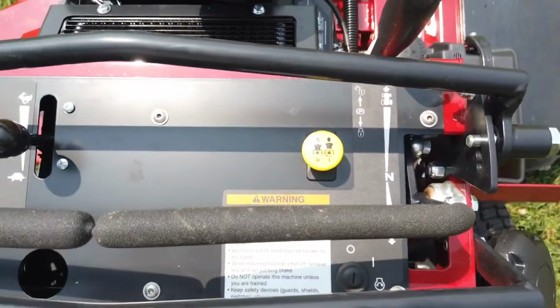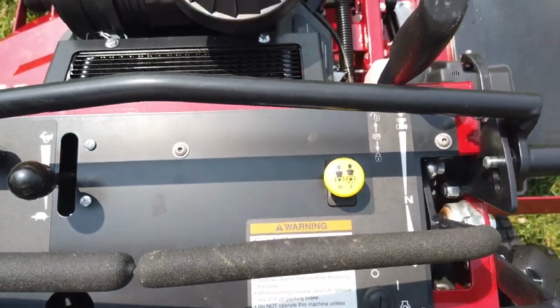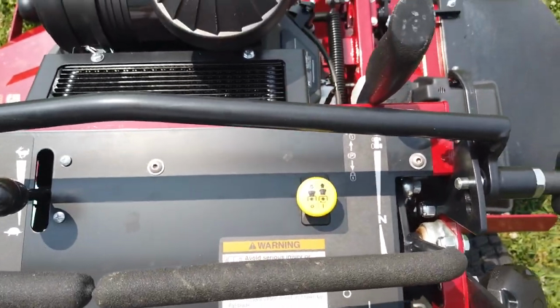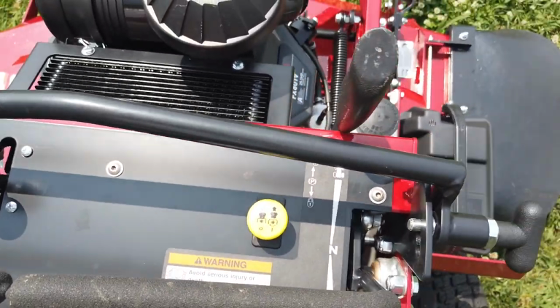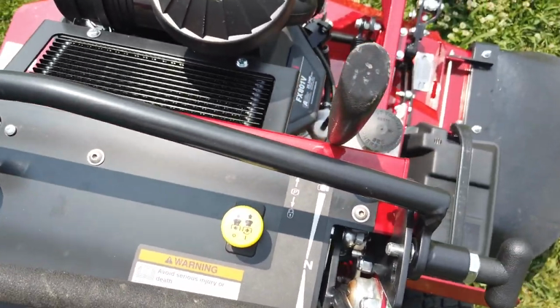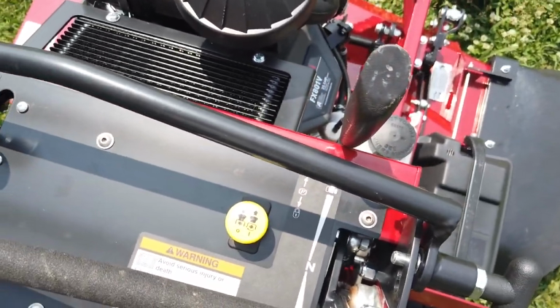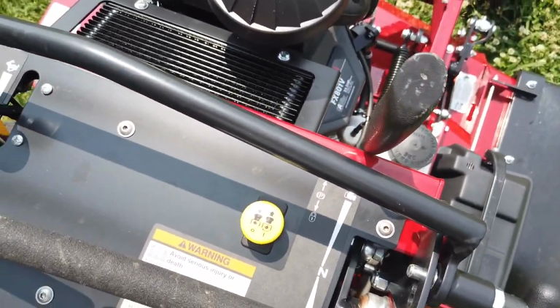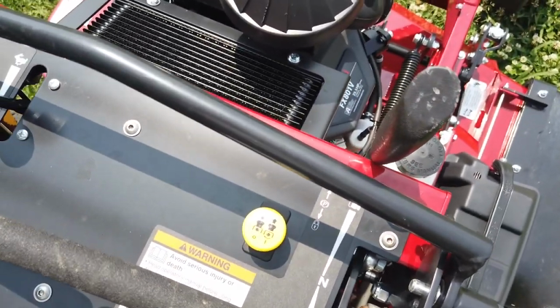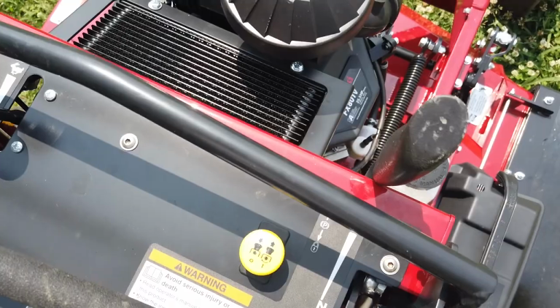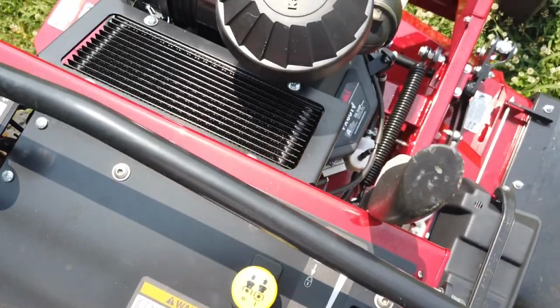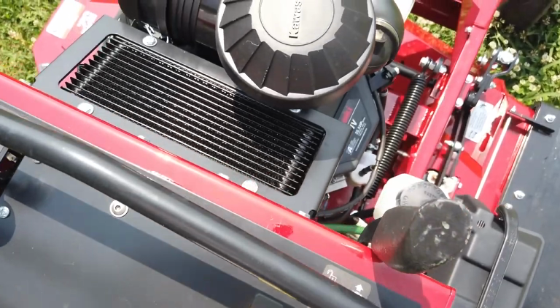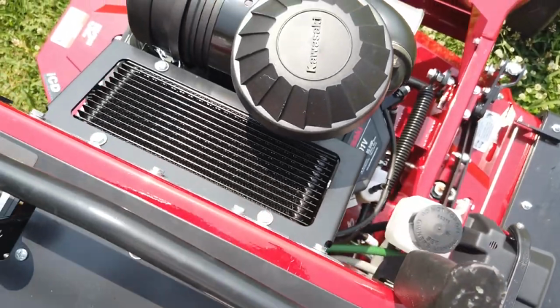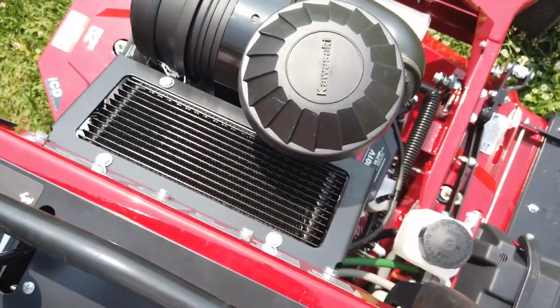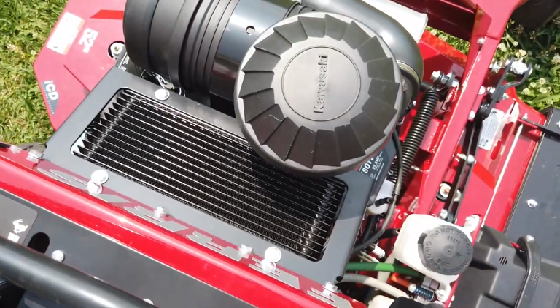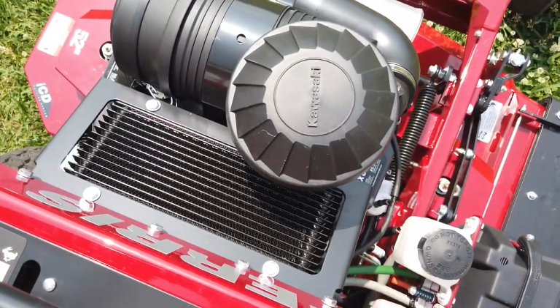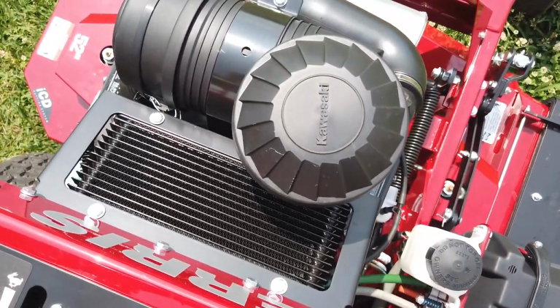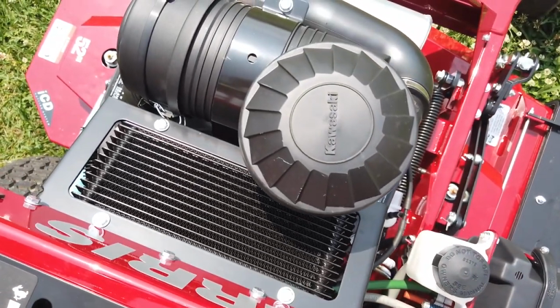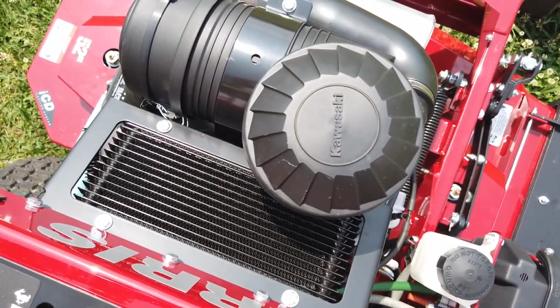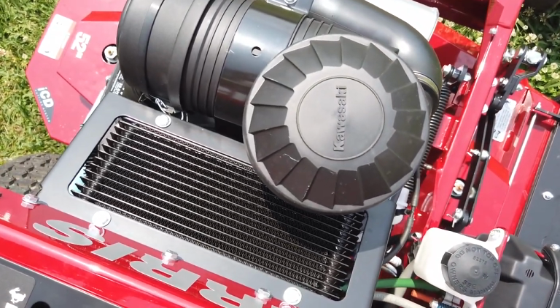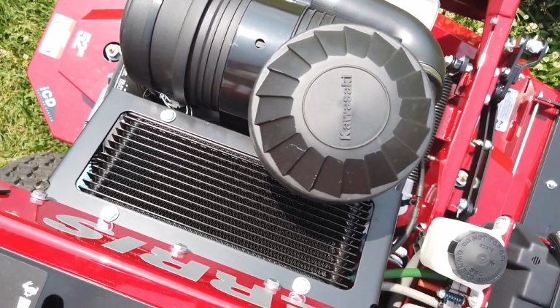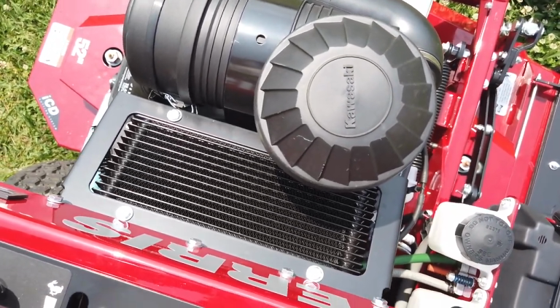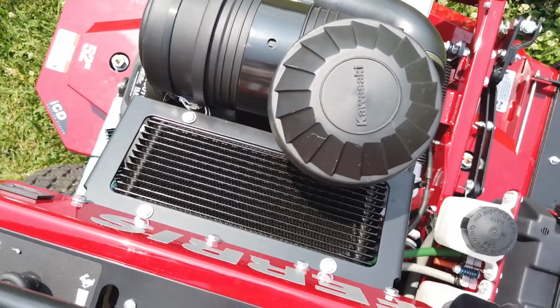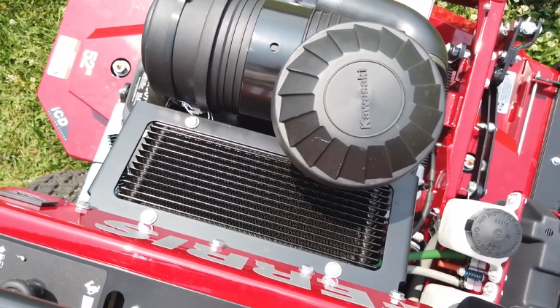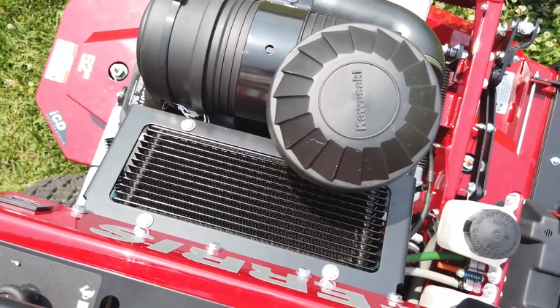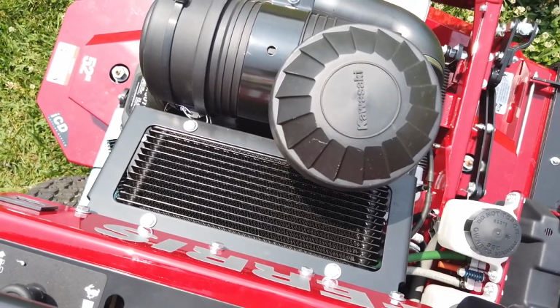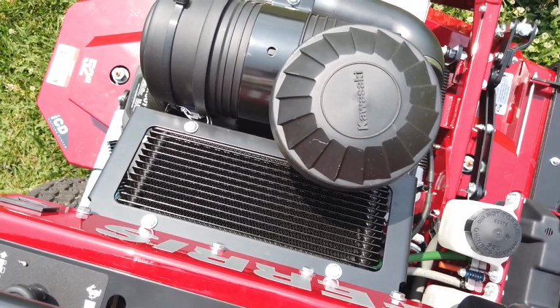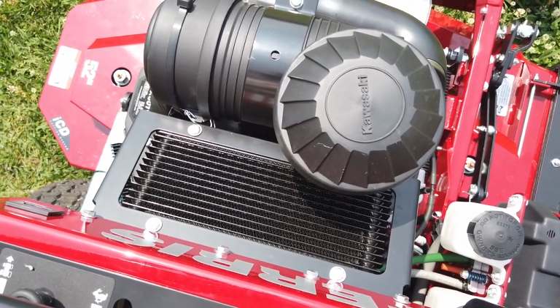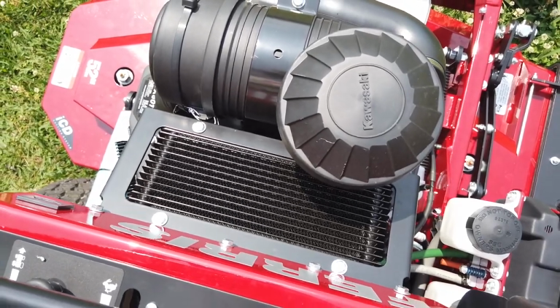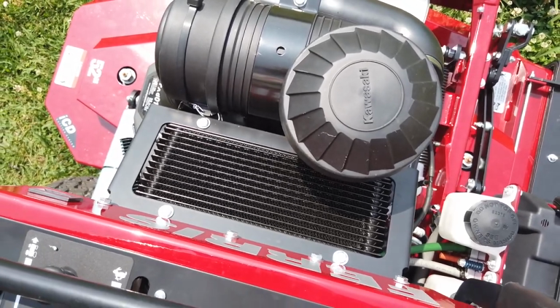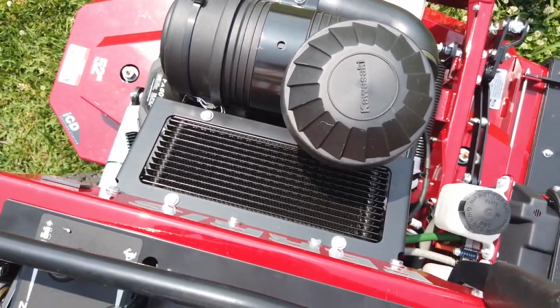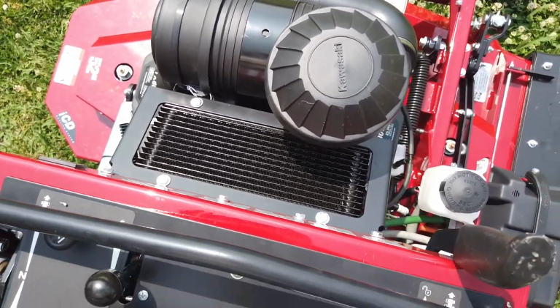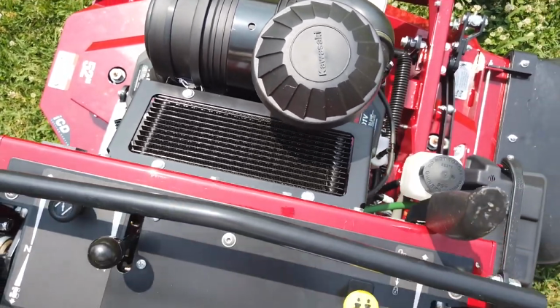This also comes with Hydrogear ZT3800 transaxles, as well as 7-inch cooling fans. It does have an 8-gallon centrally located fuel tank.